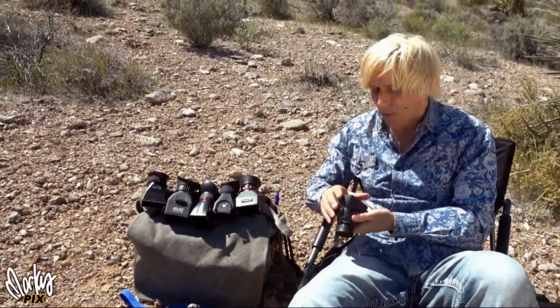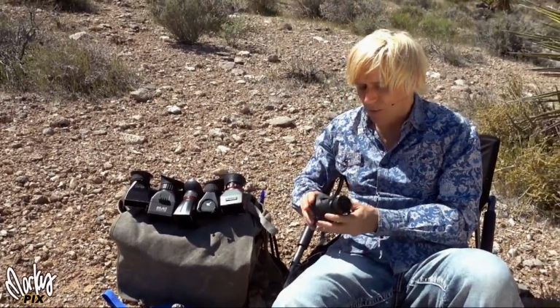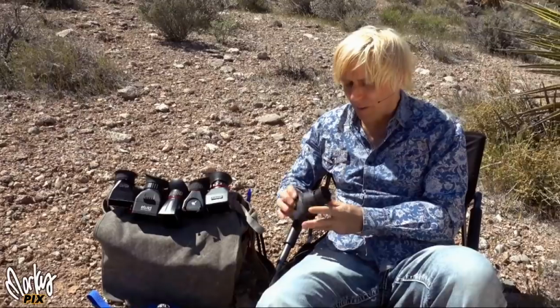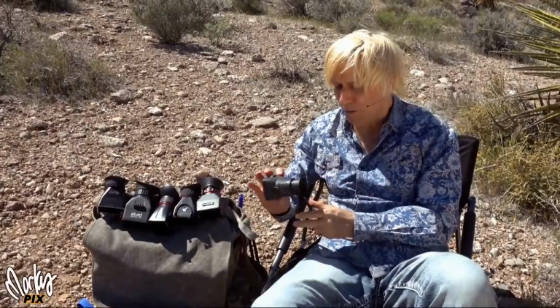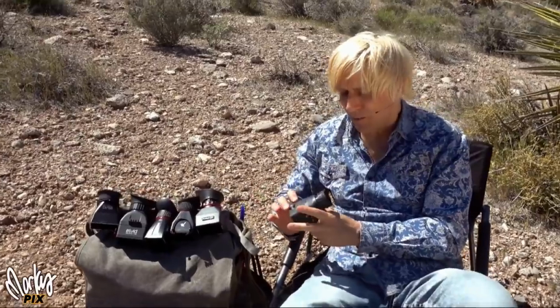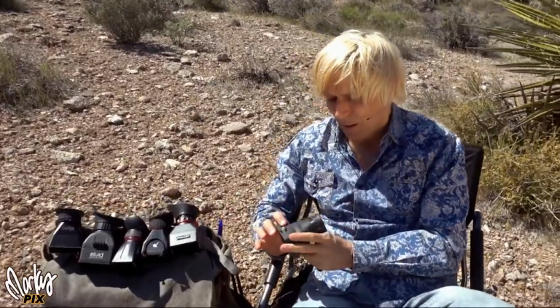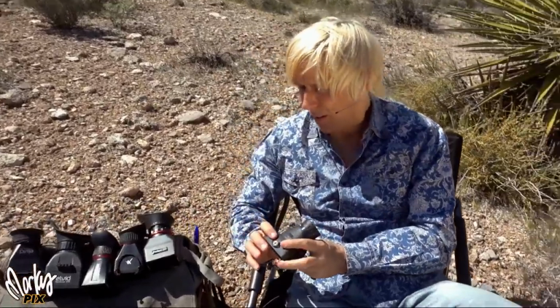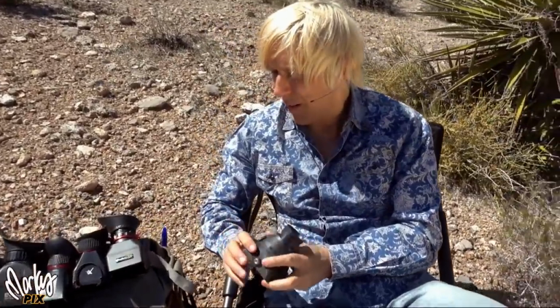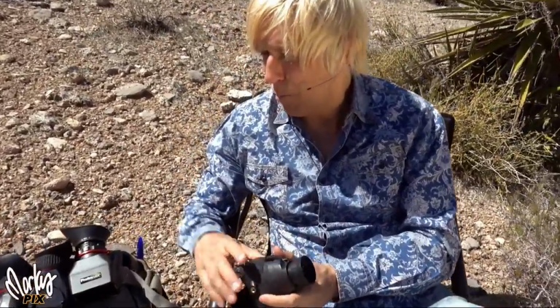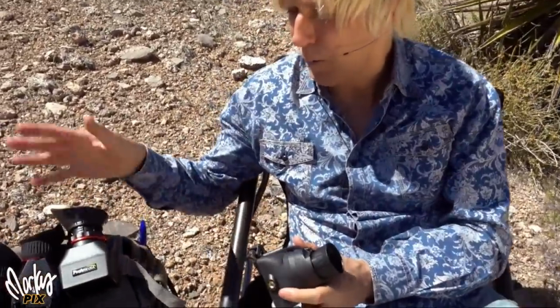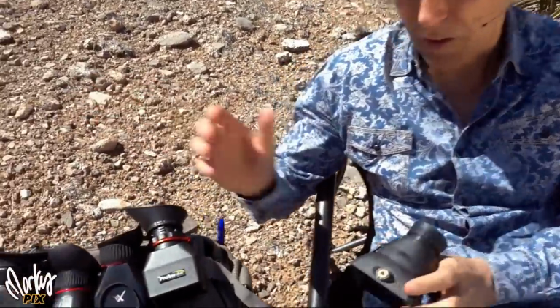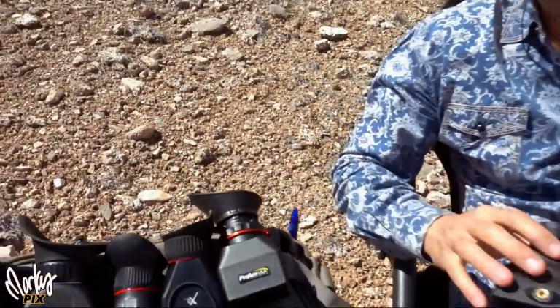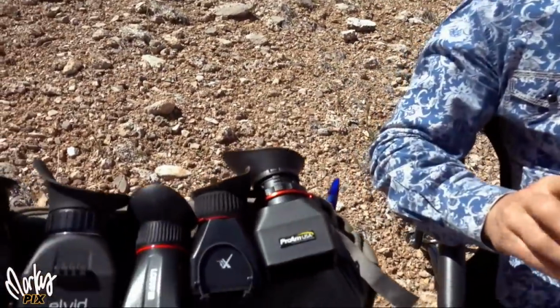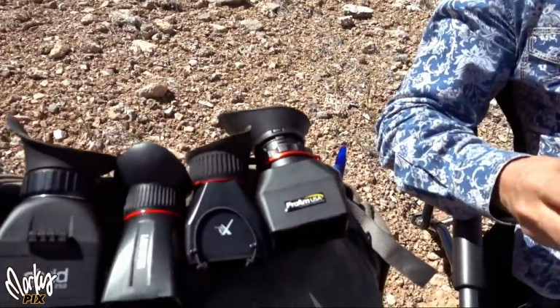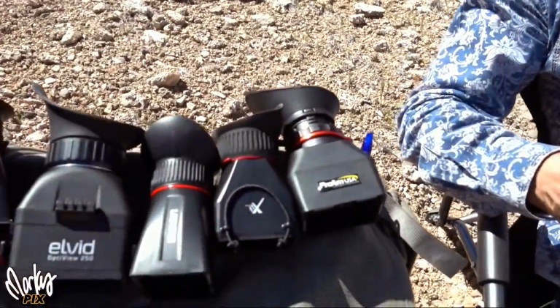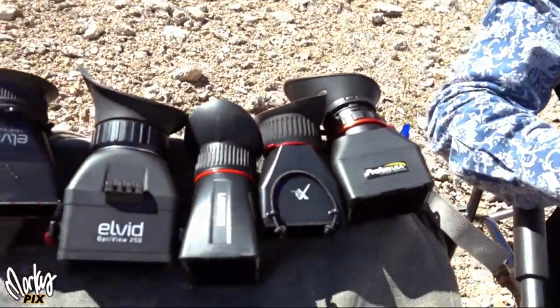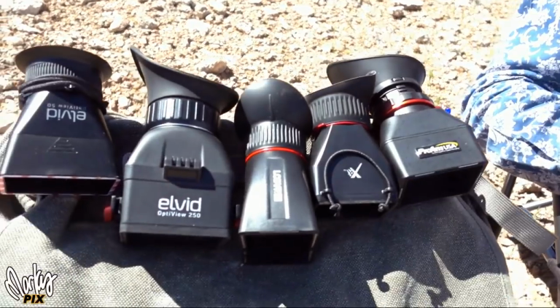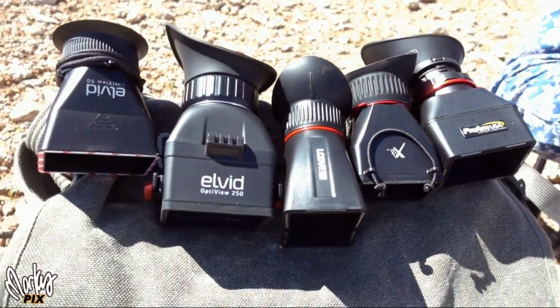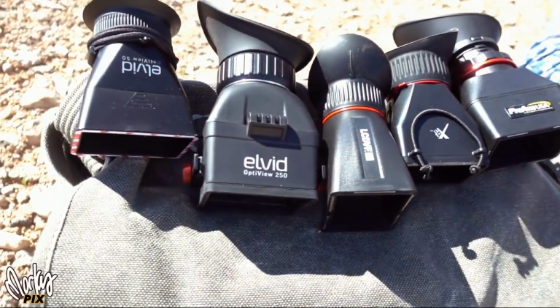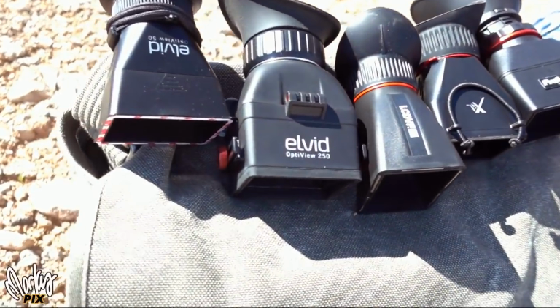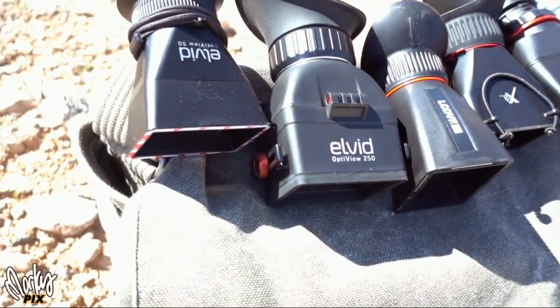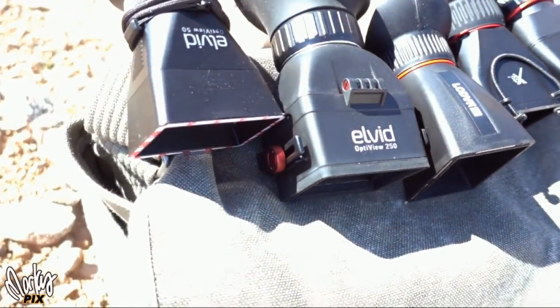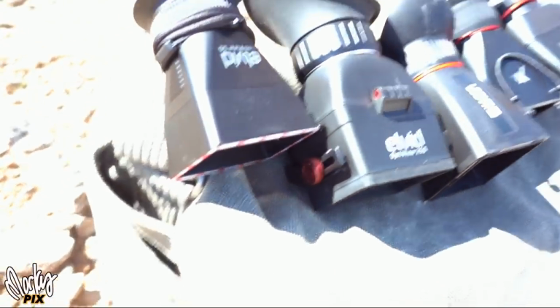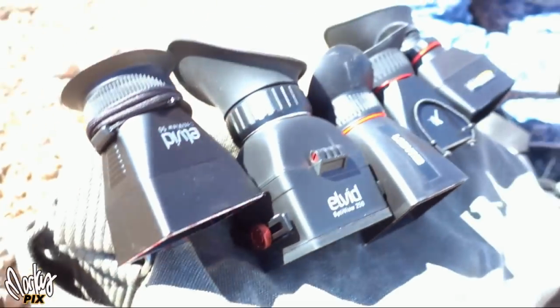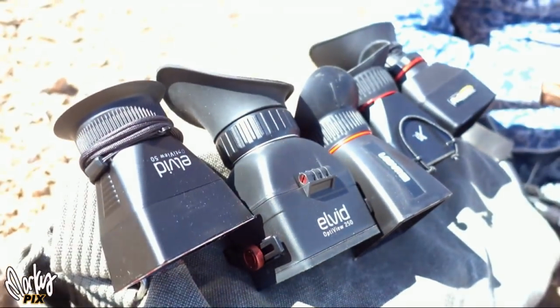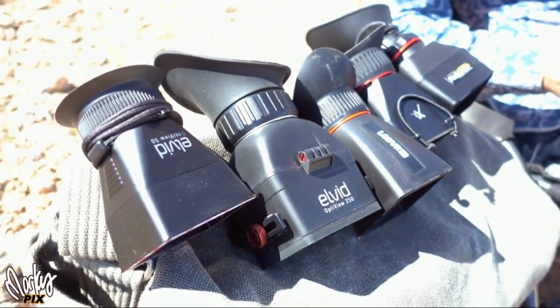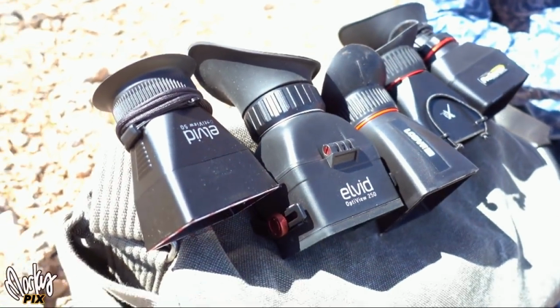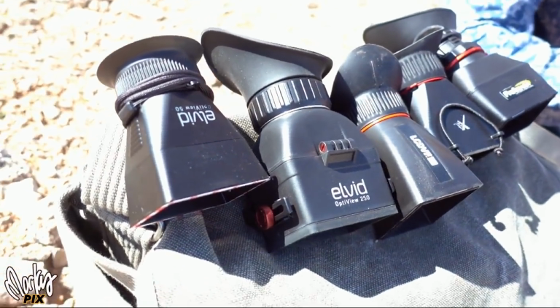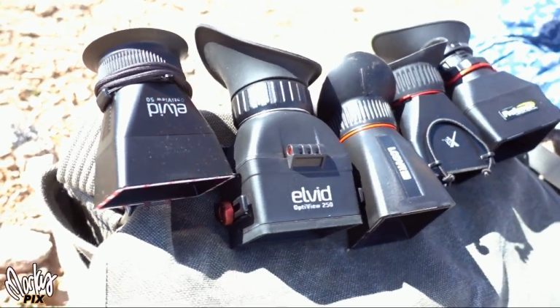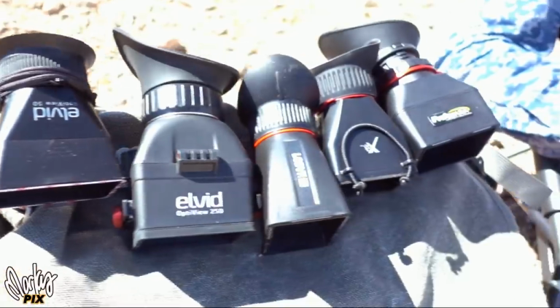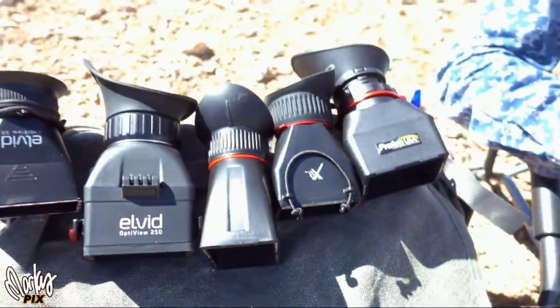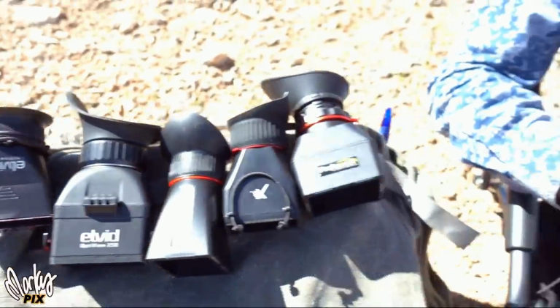So these things are great. I'm going to compare them. I bought a bunch of these and I'm going to keep one or two of them and then give the rest away to you guys, whoever wants them. It's a great gadget to have.